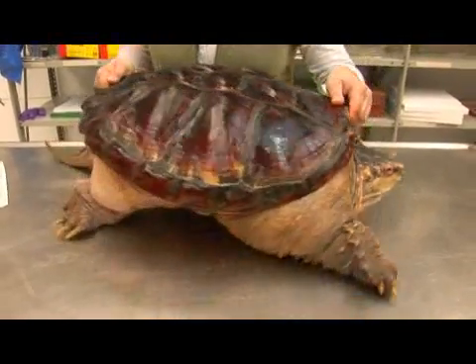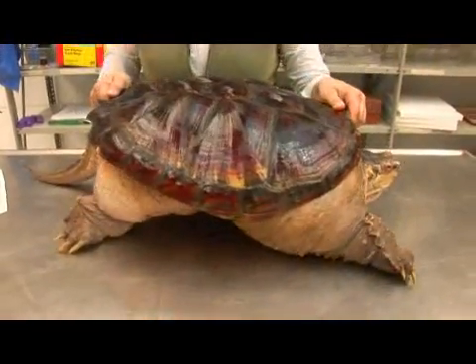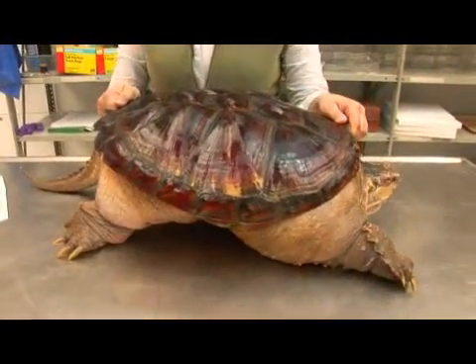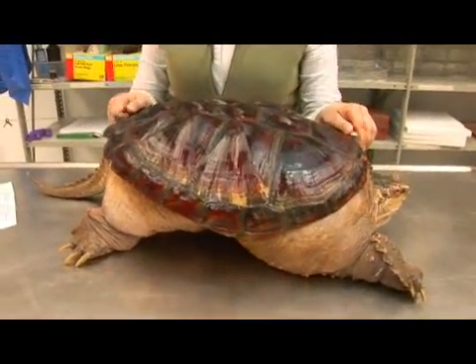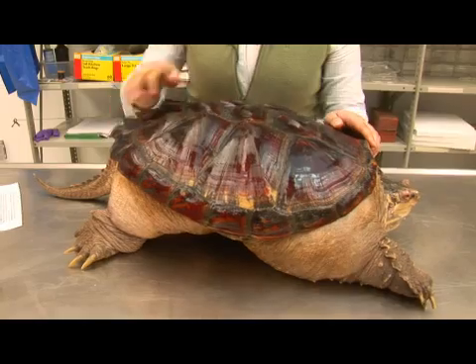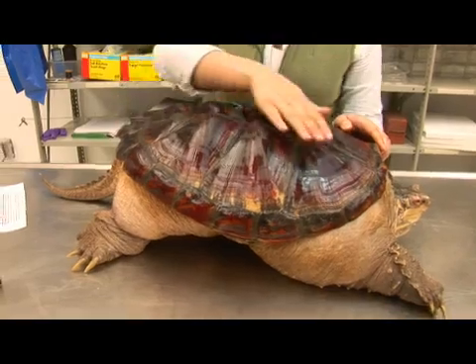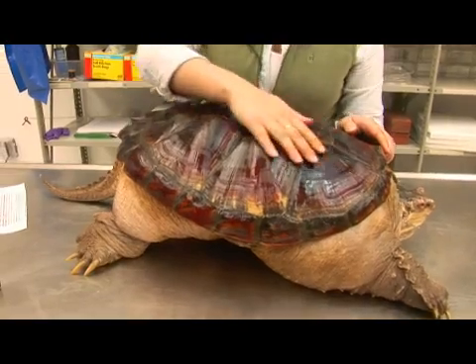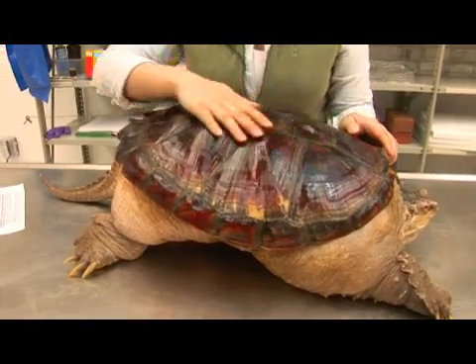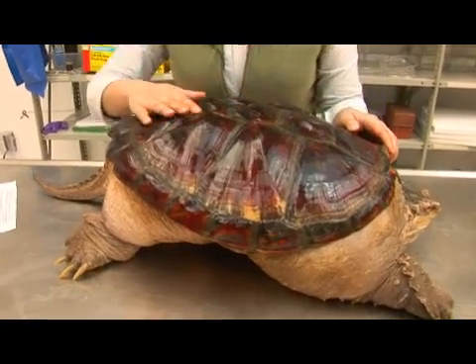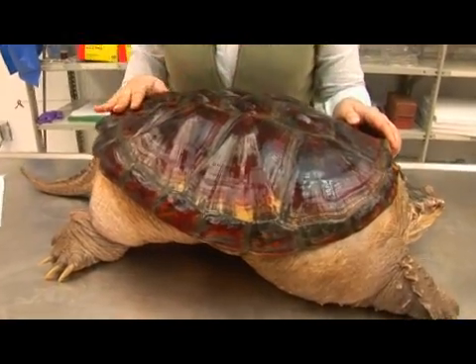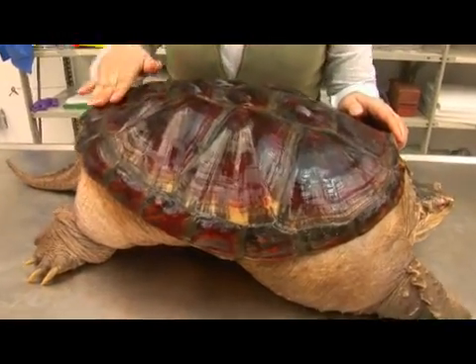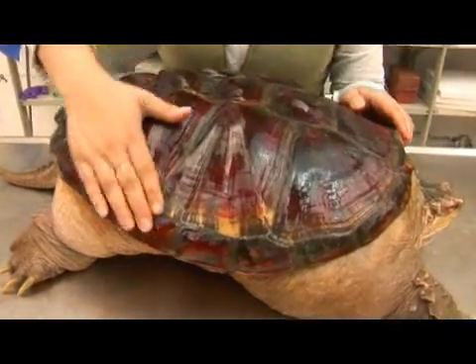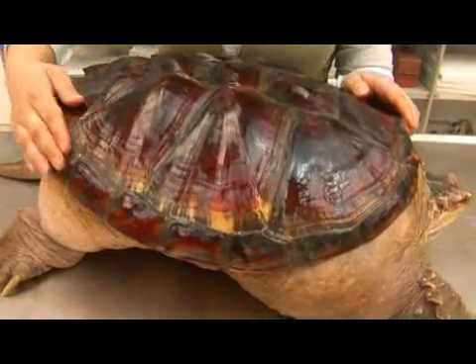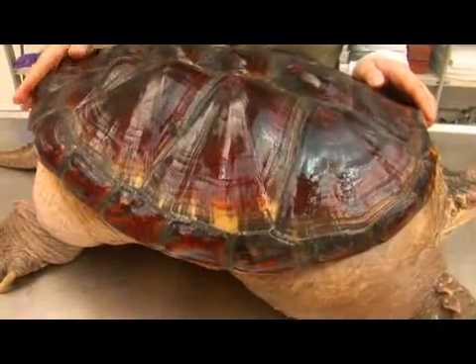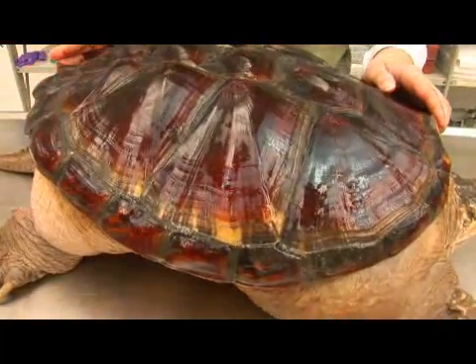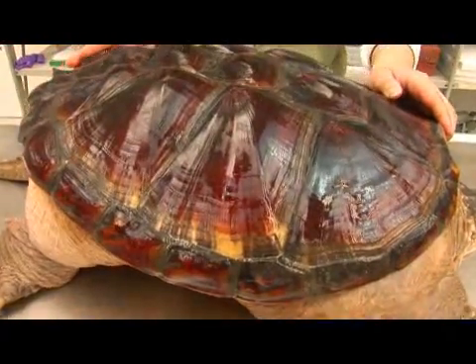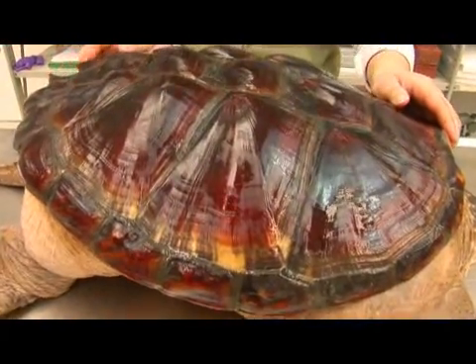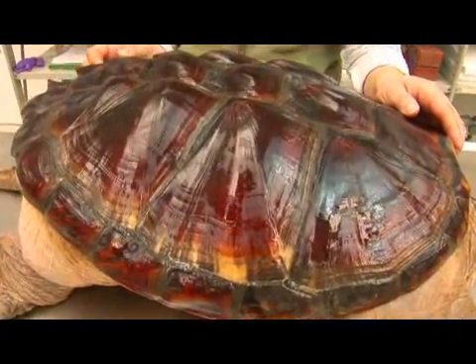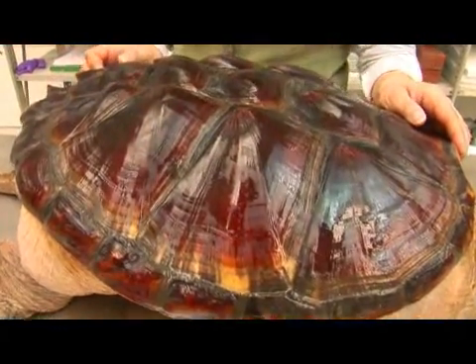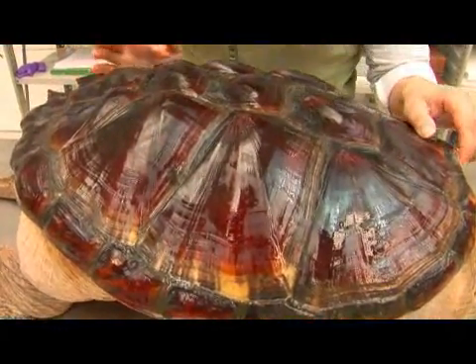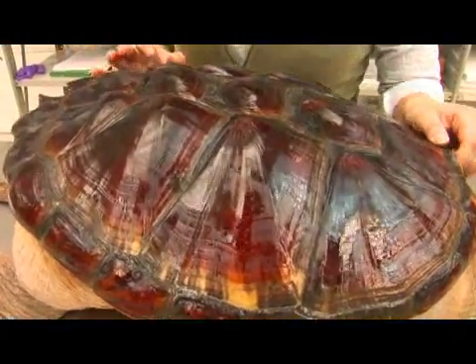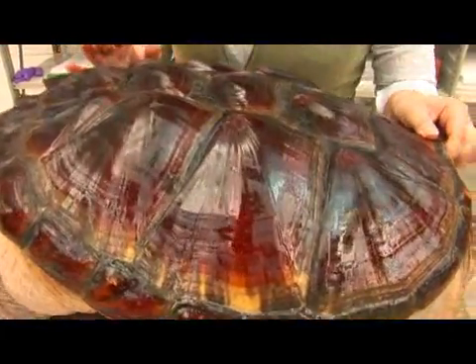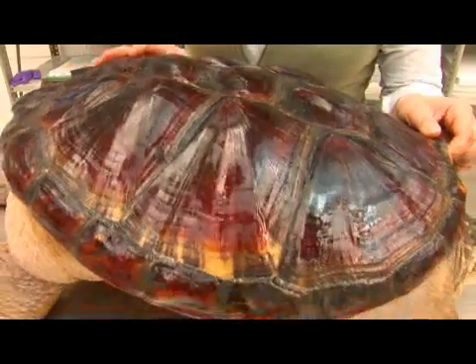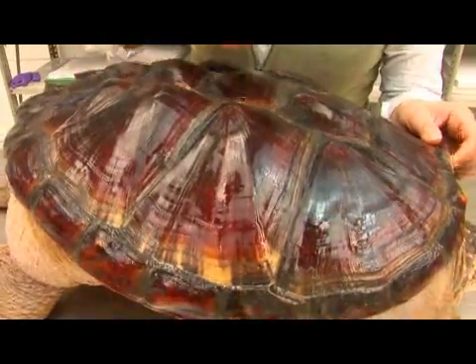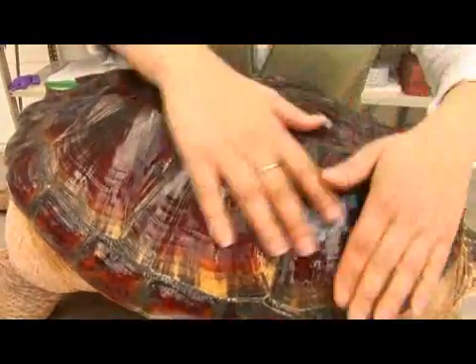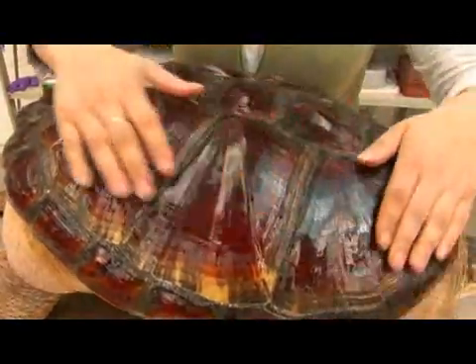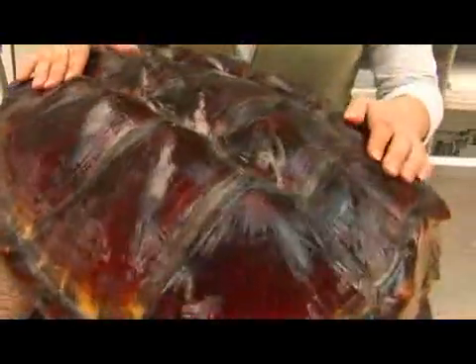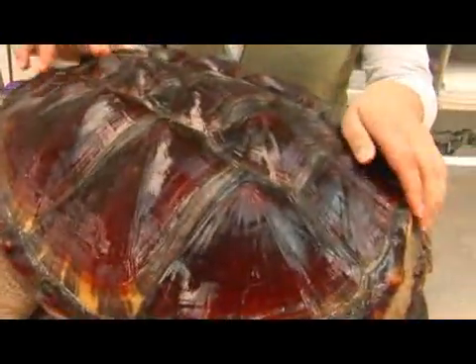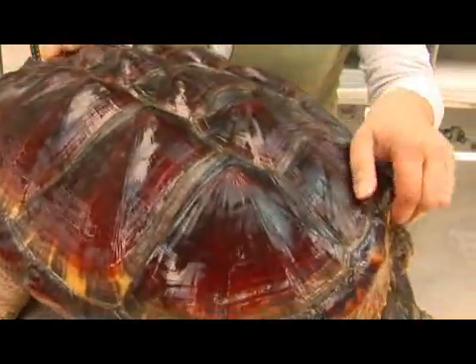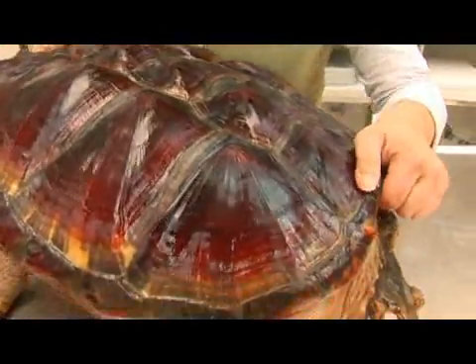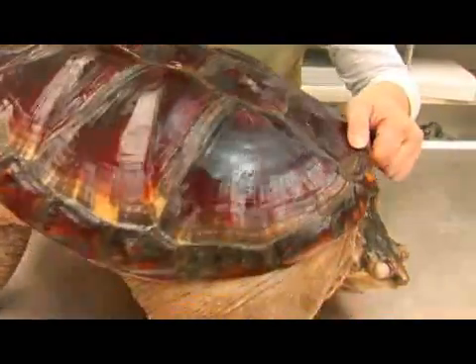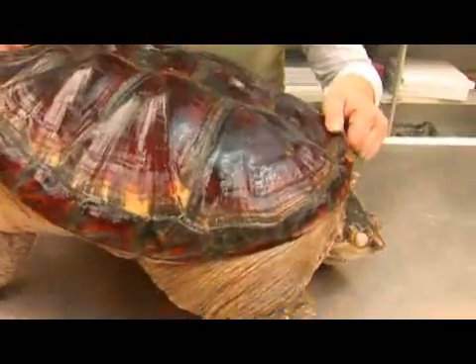They like to inhabit water that has muddy bottoms because it makes better hiding for them. The snapping turtle's carapace is quite big — it can reach up to 18 inches in length.